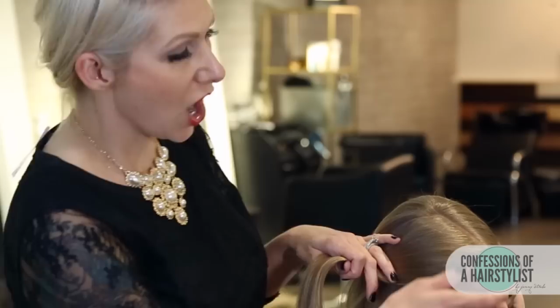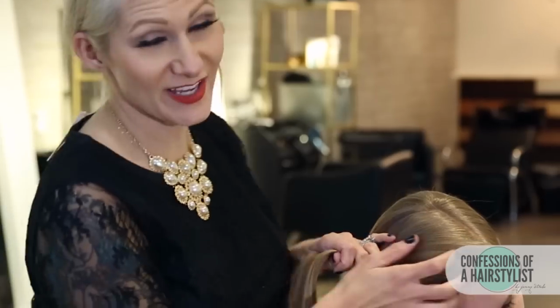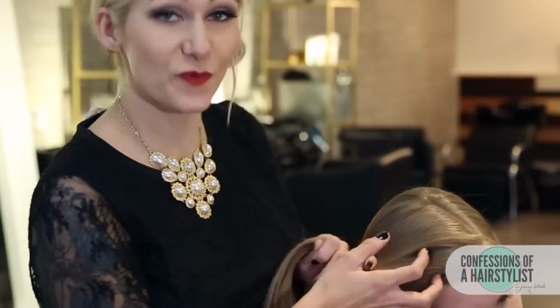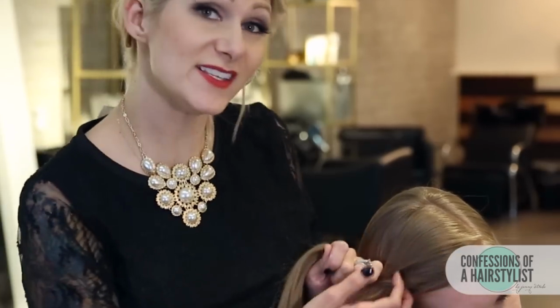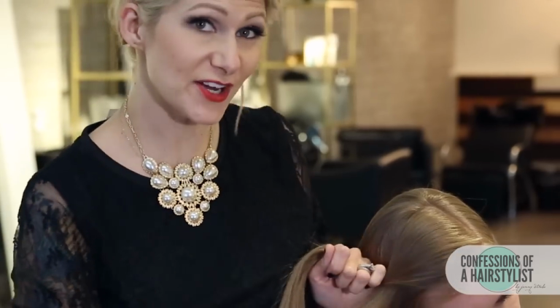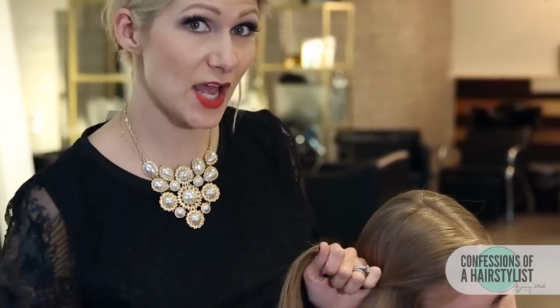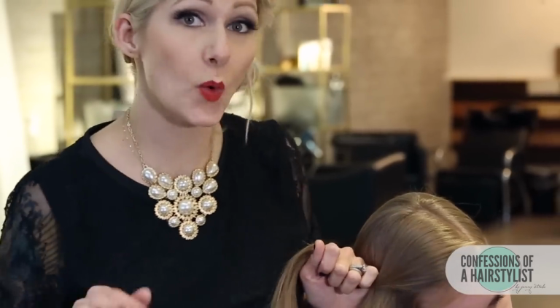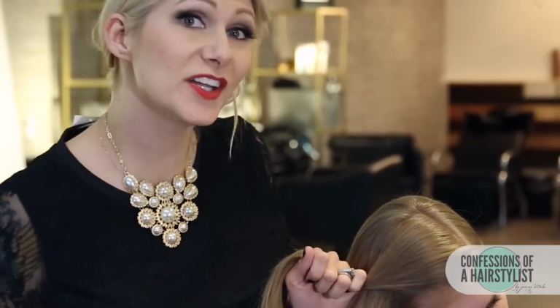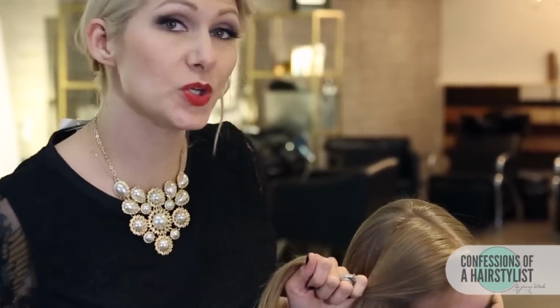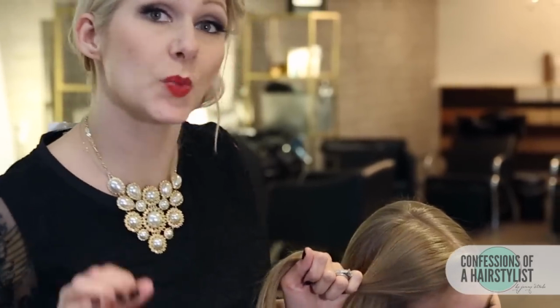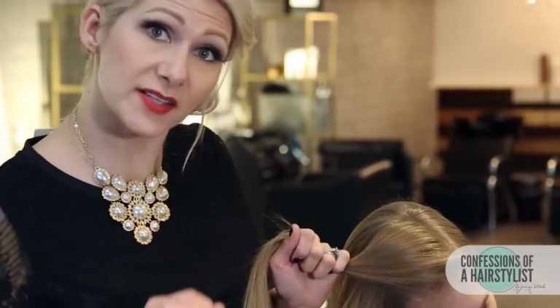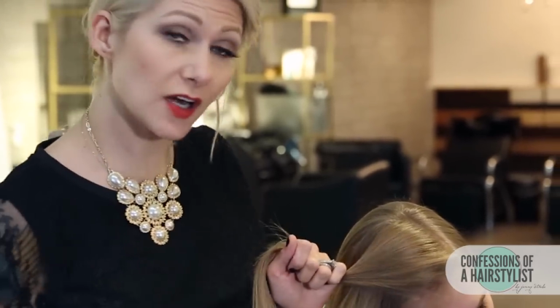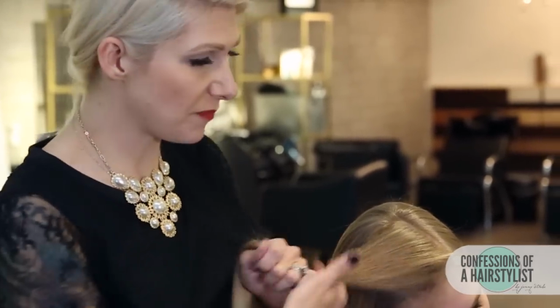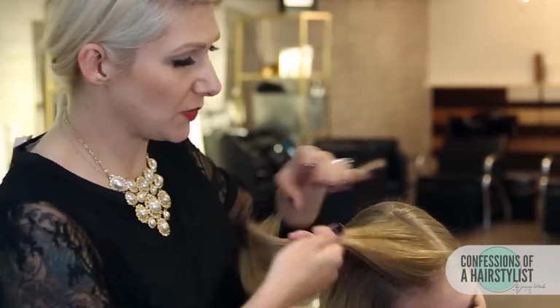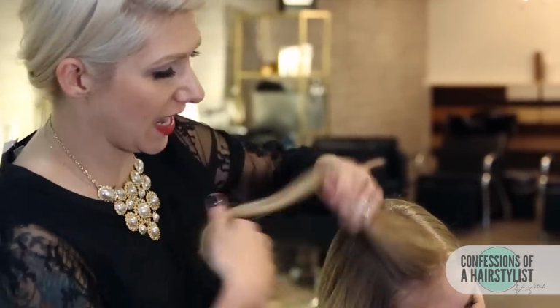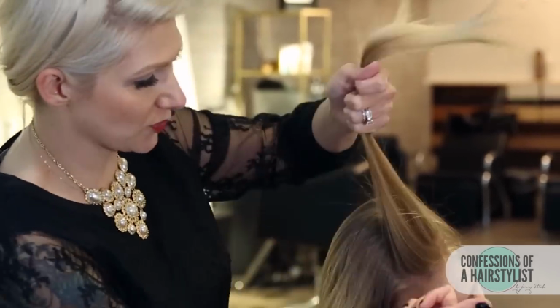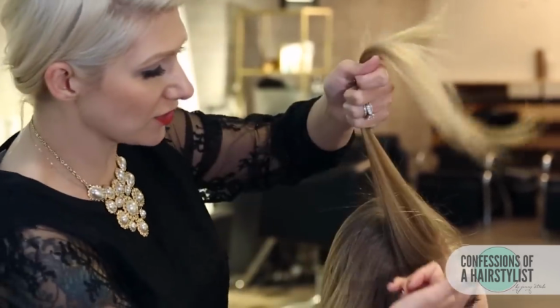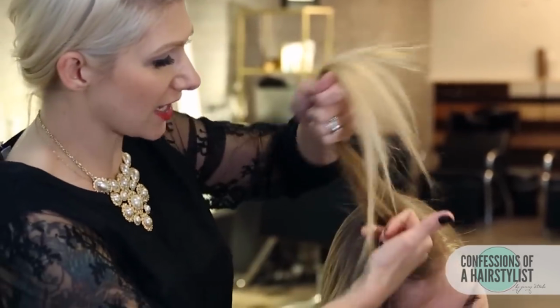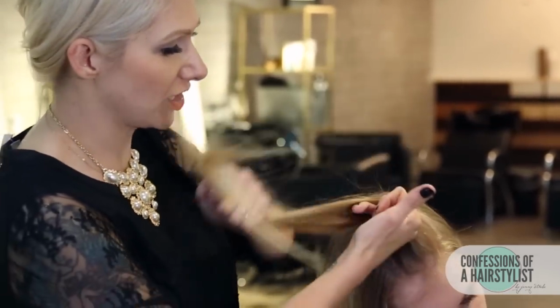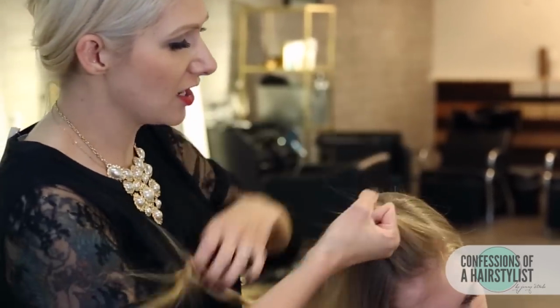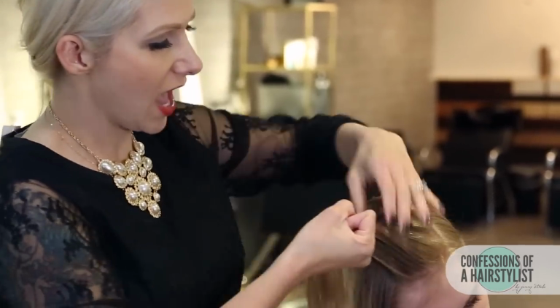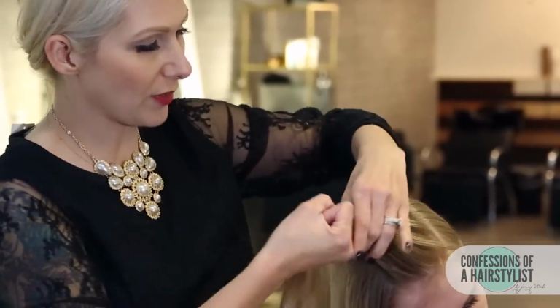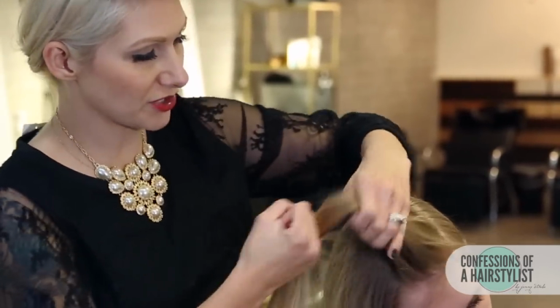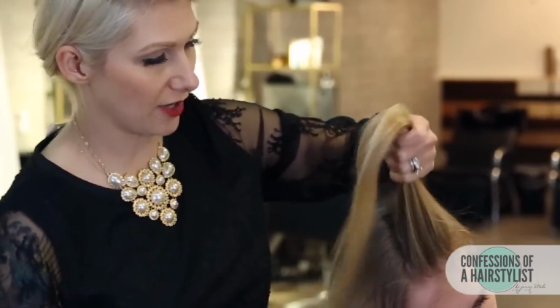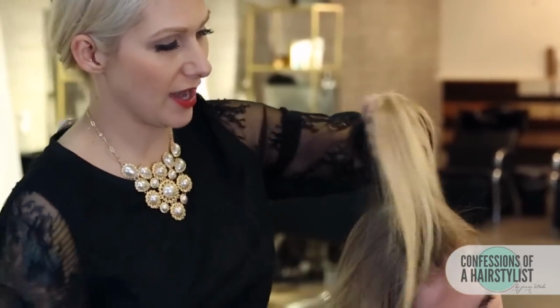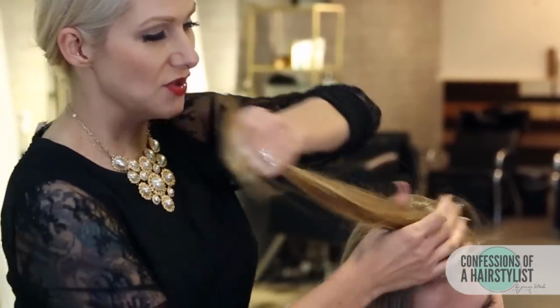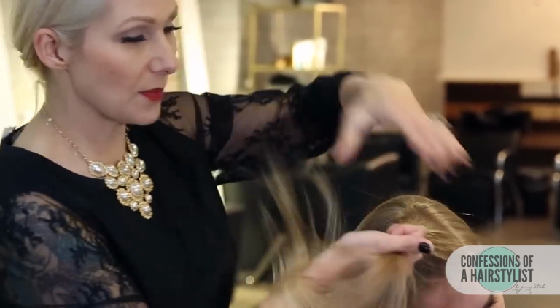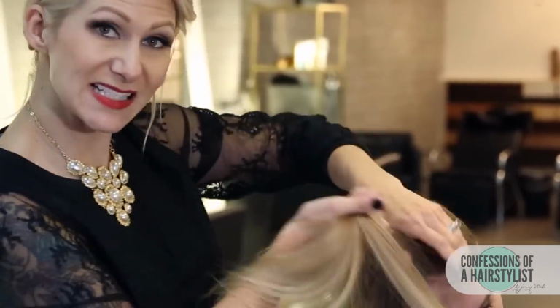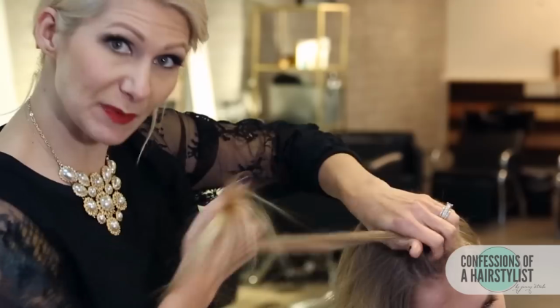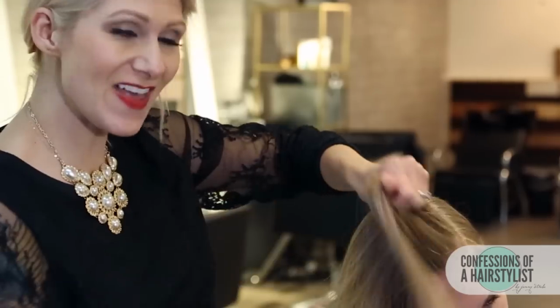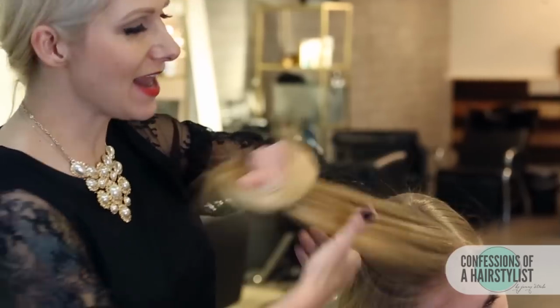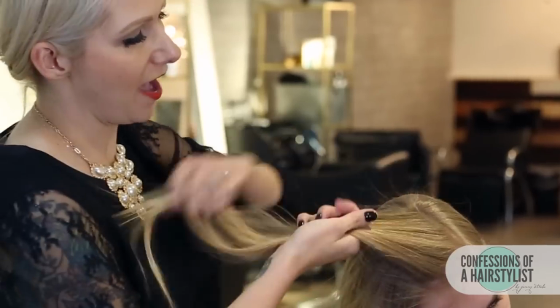For this hairstyle, we're going to start off by doing a triangle section around her hairline. Then I'm going to split that in half.